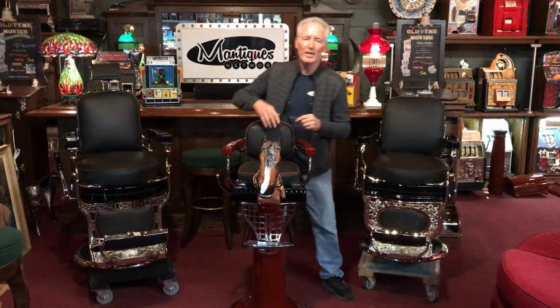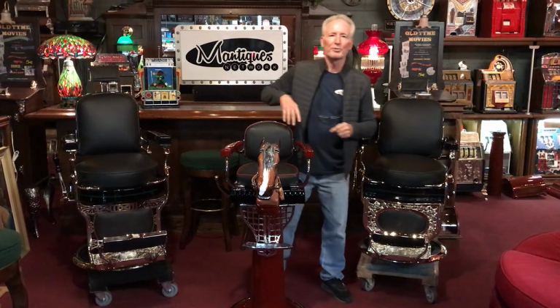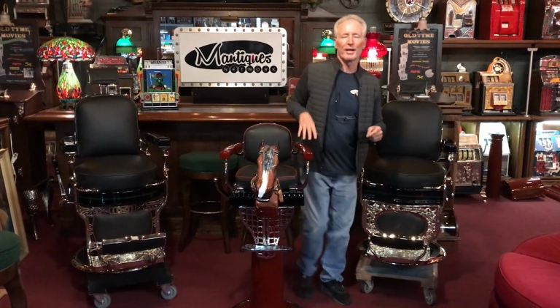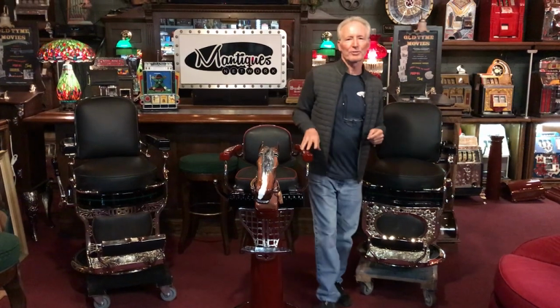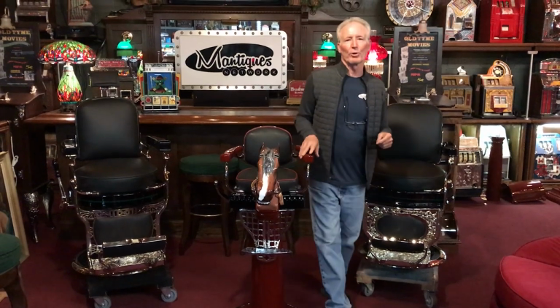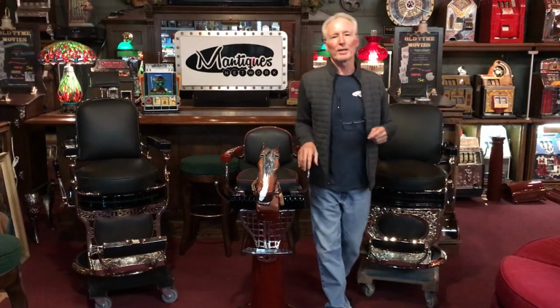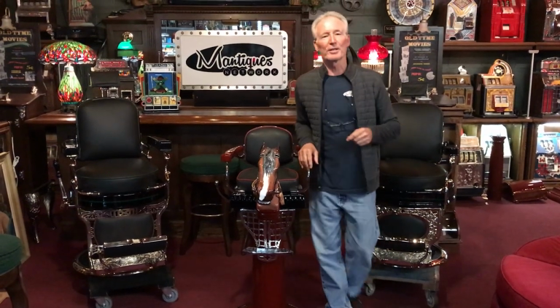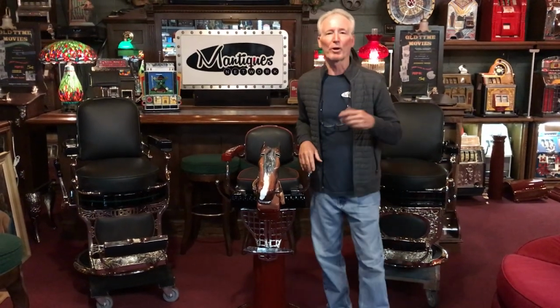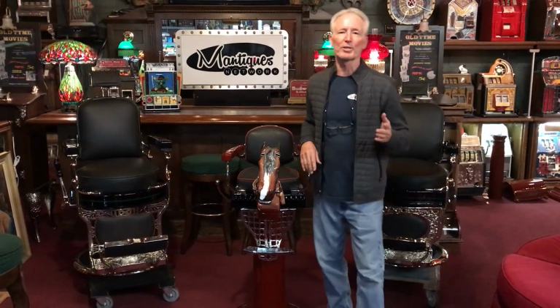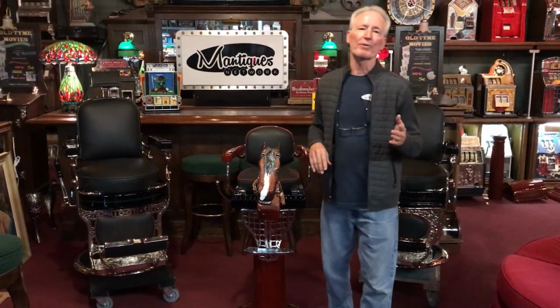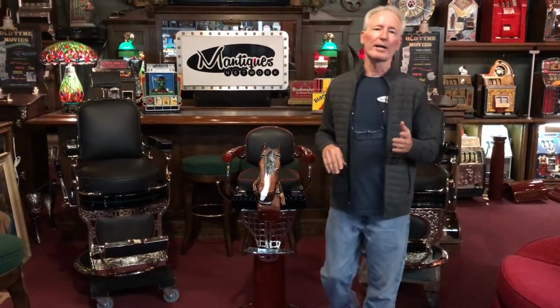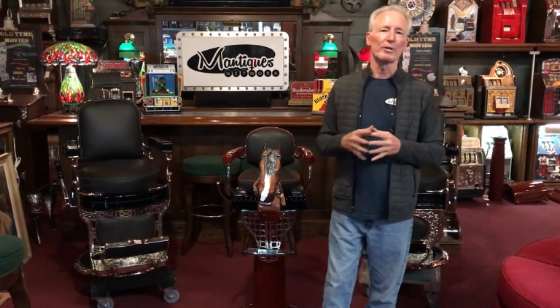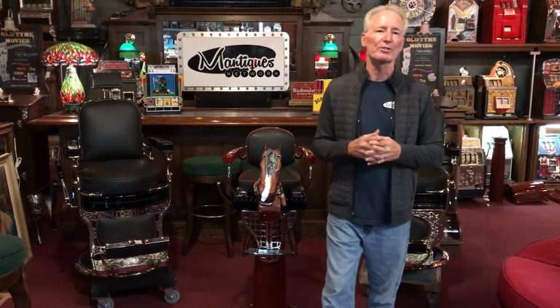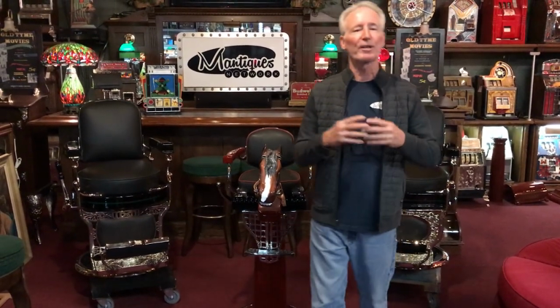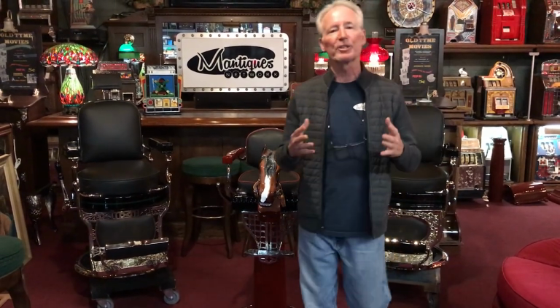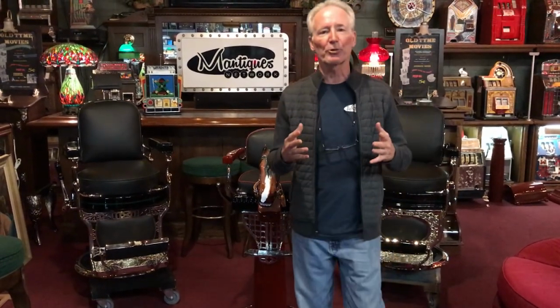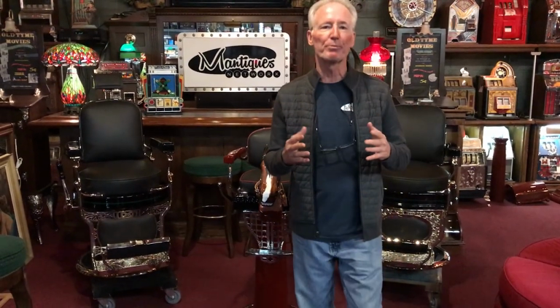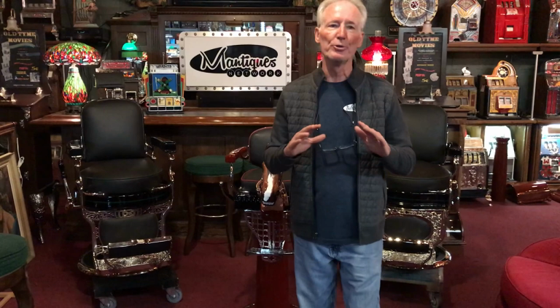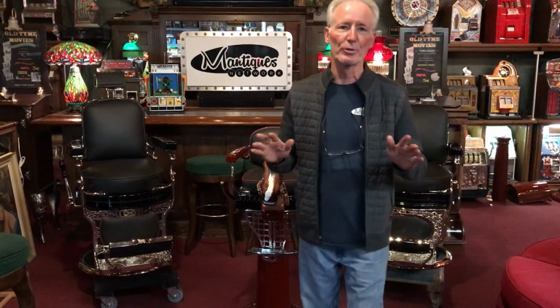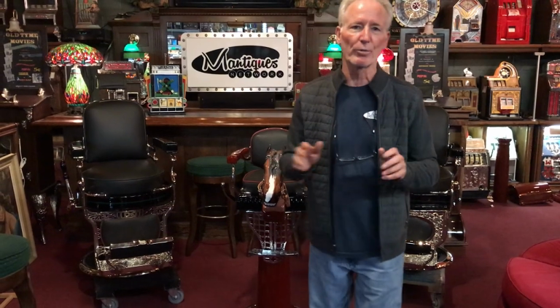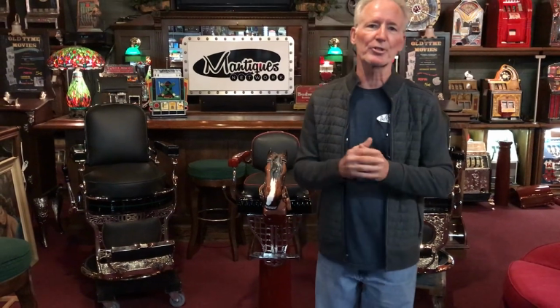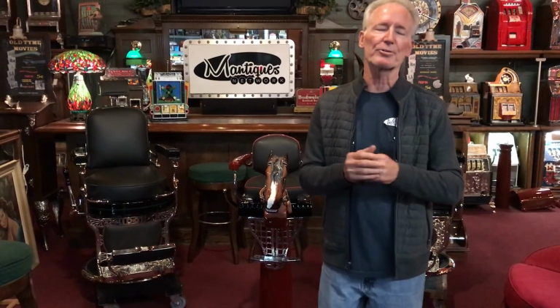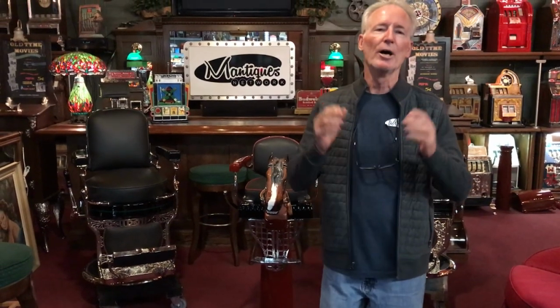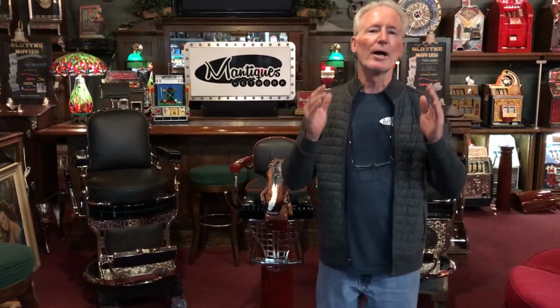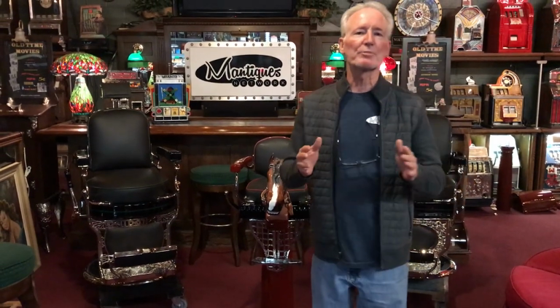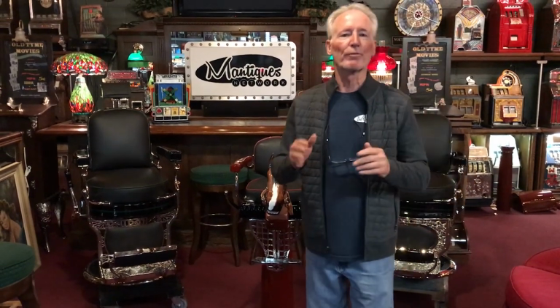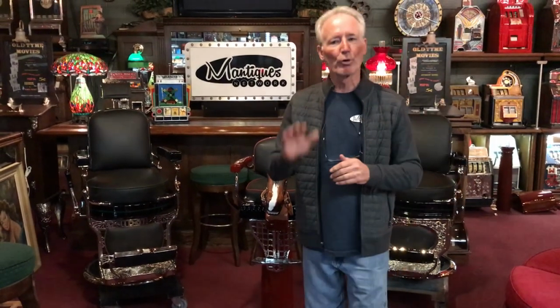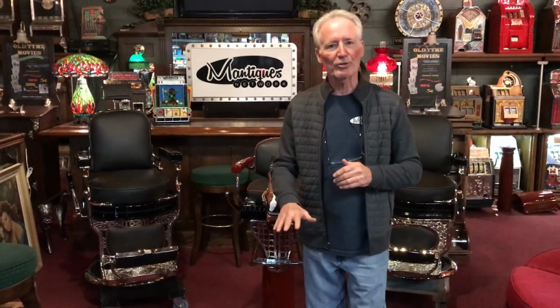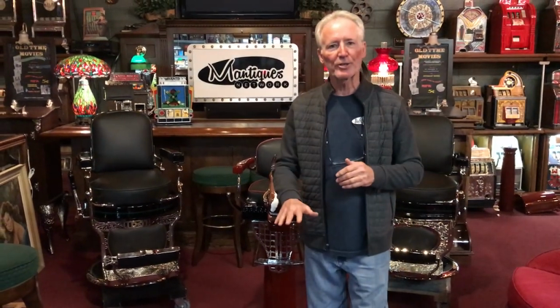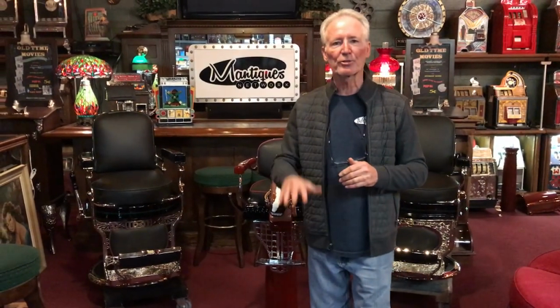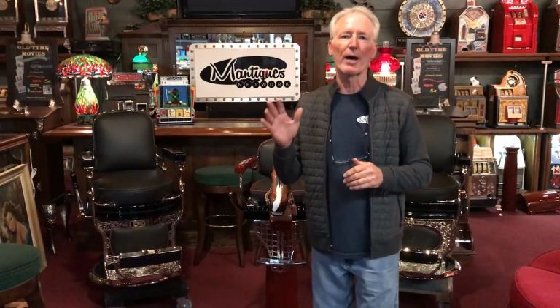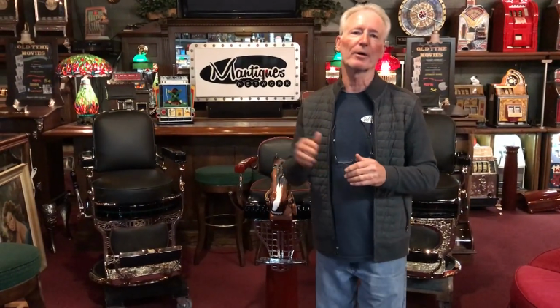Hey folks, how are you doing today? So it is Barber Chair Friday. We just finished these three beautiful barber chairs — absolute full restorations, ground up.